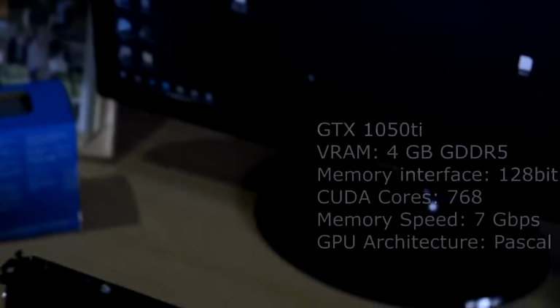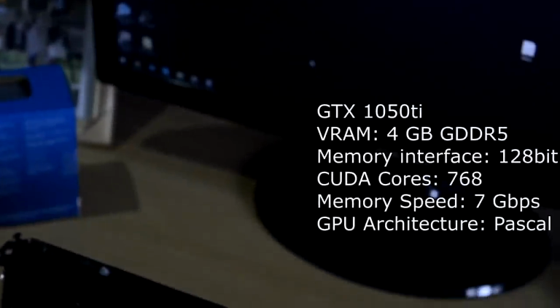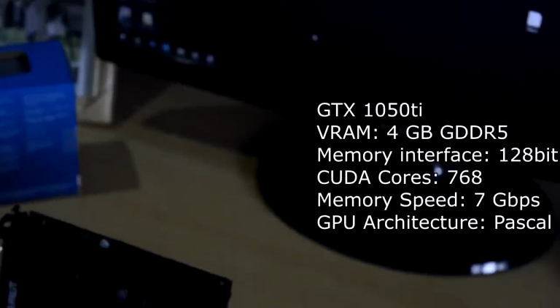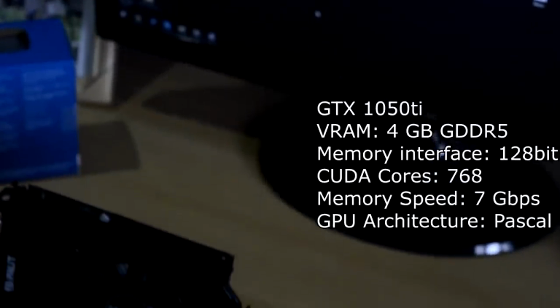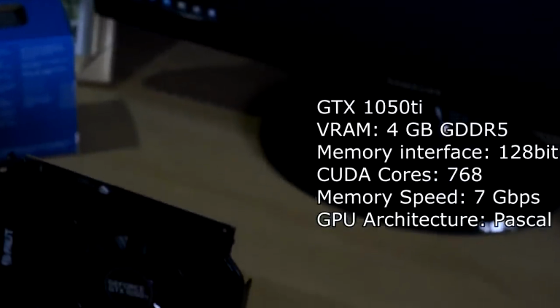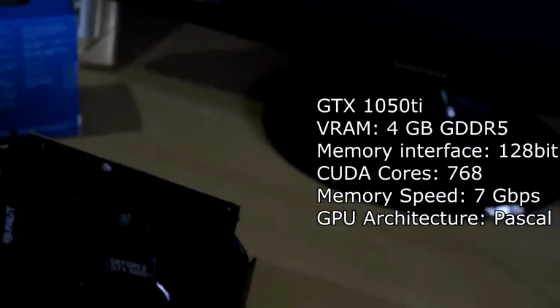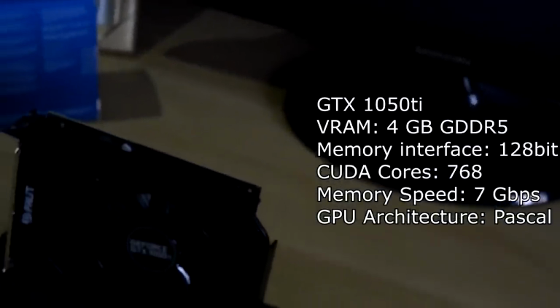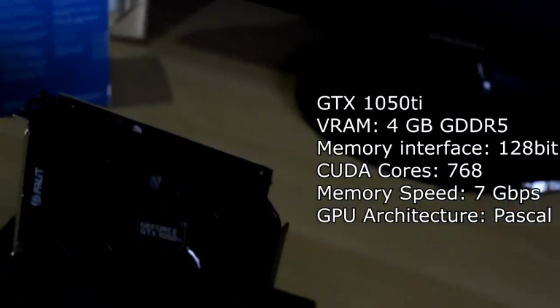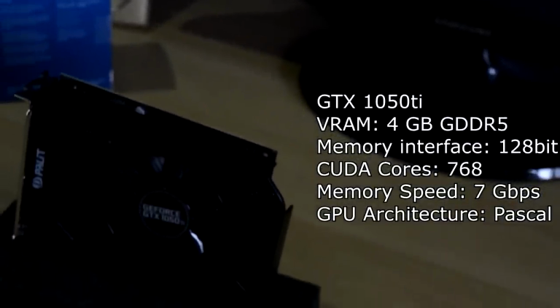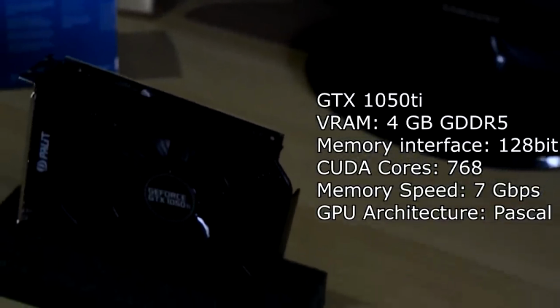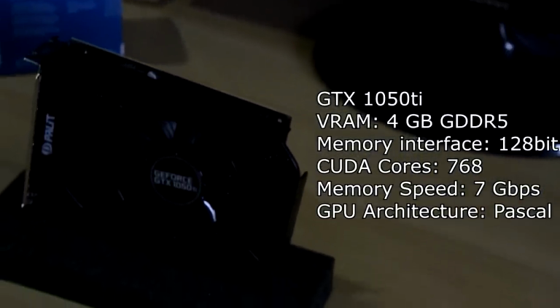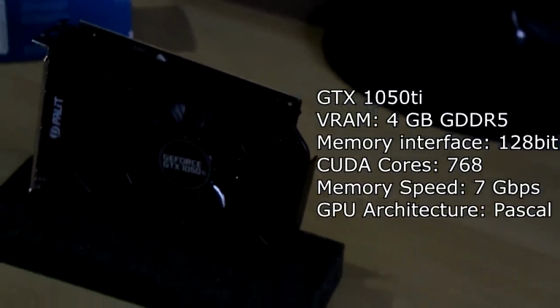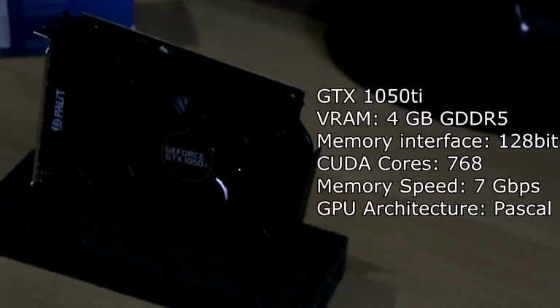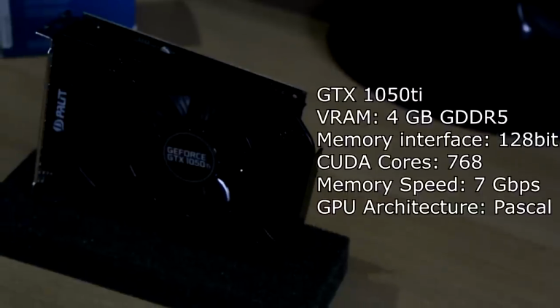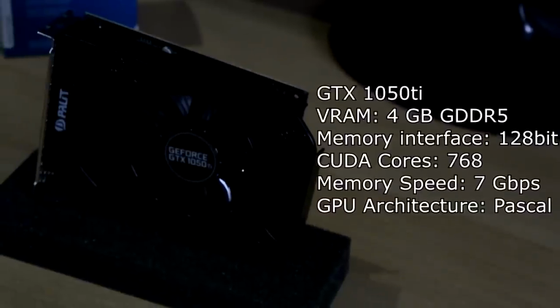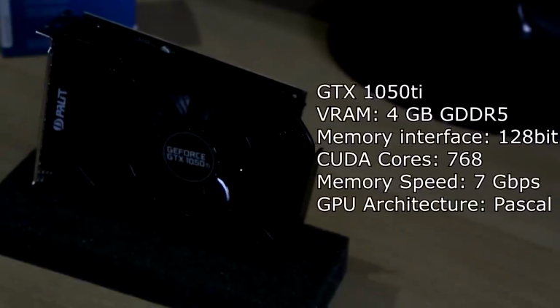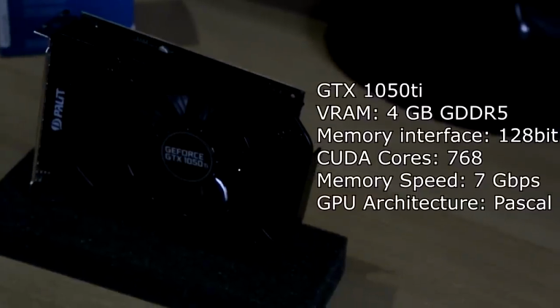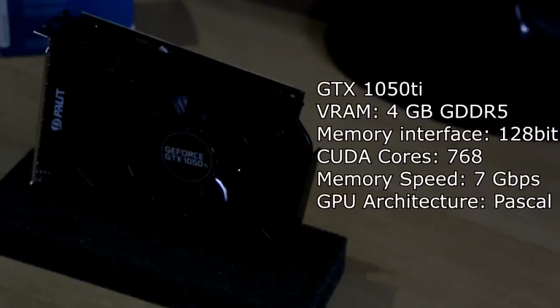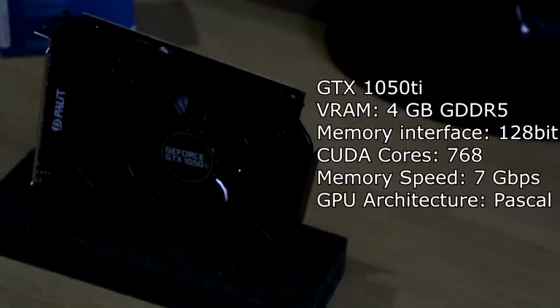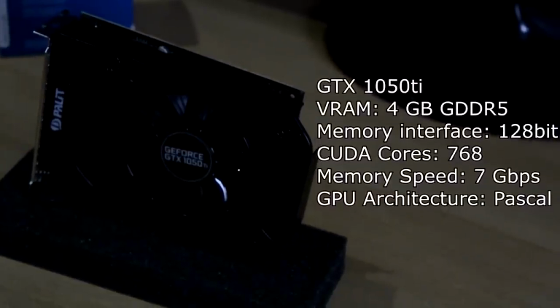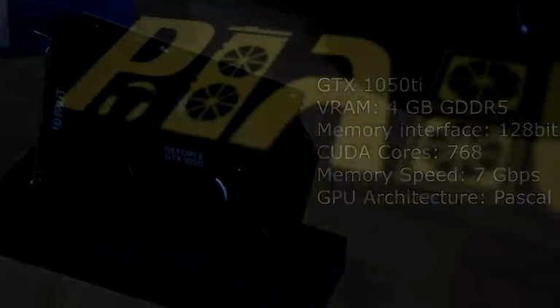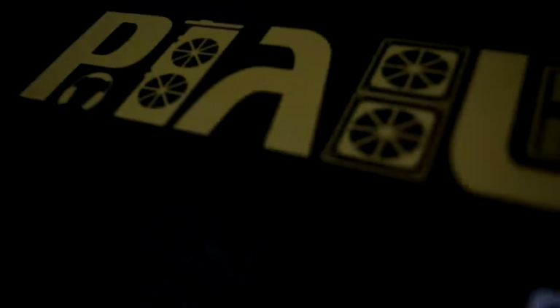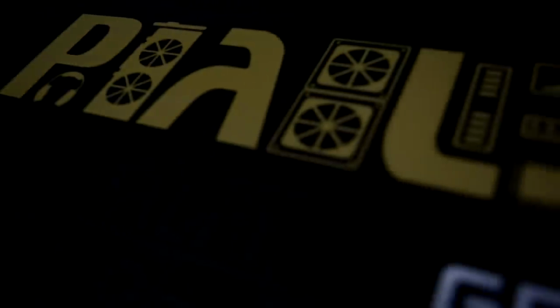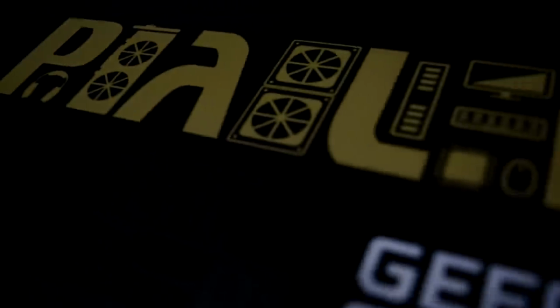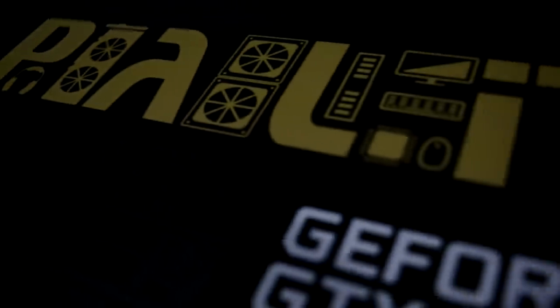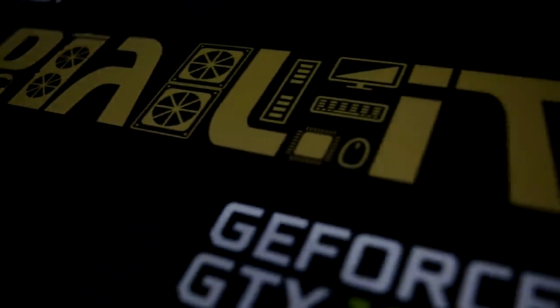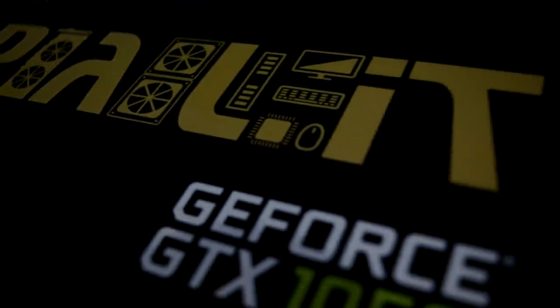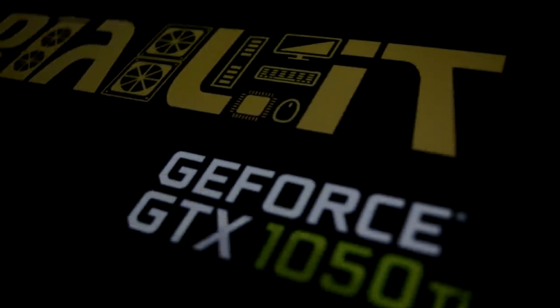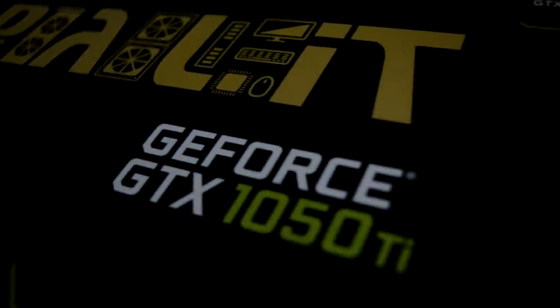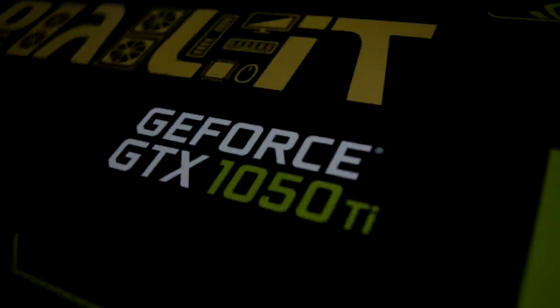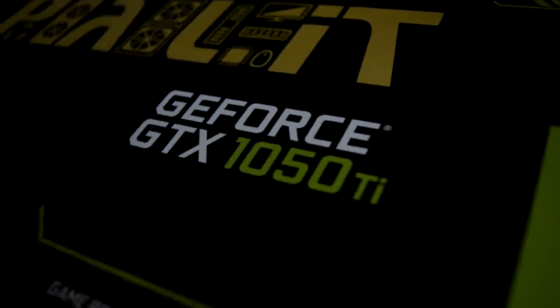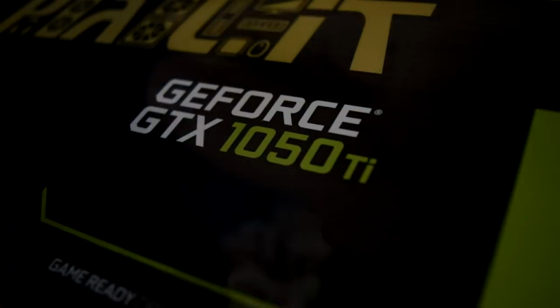It has 4GB of GDDR VRAM with a 128-bit memory interface and also 768 CUDA Cores. The particular model used in the video is by Palit, the StormX edition.